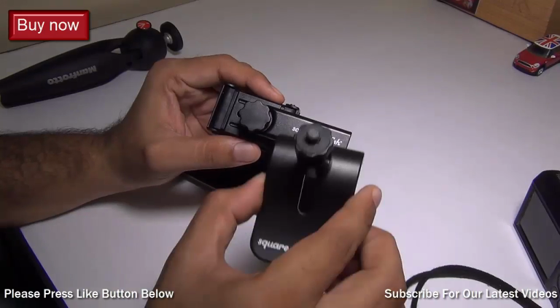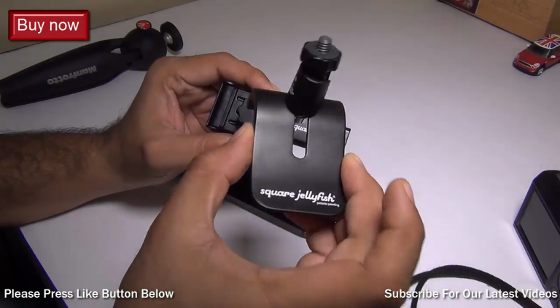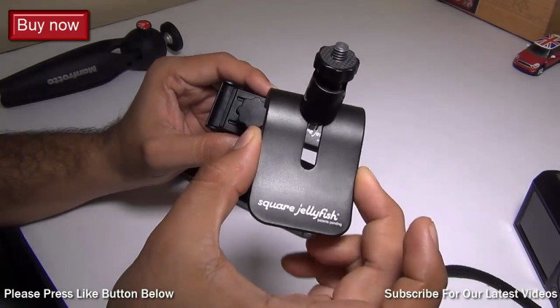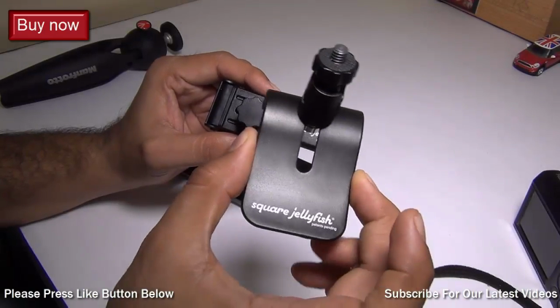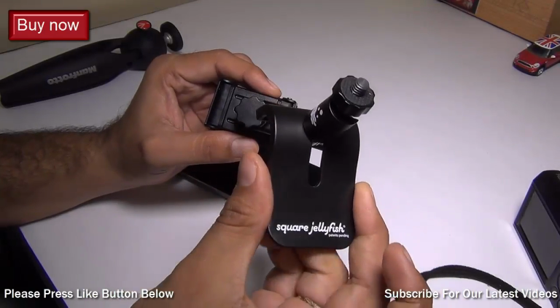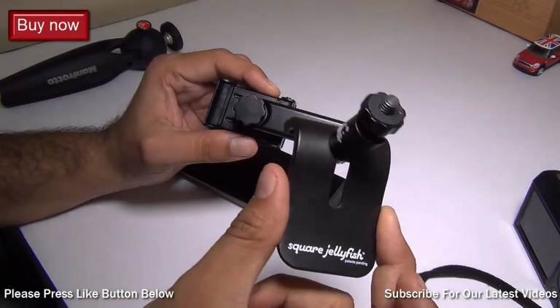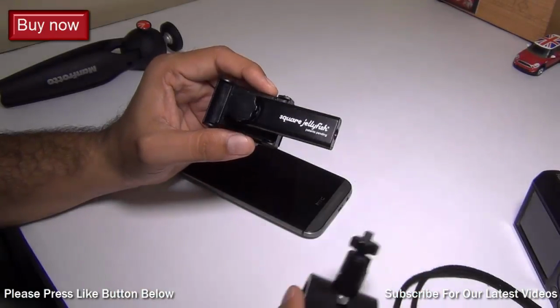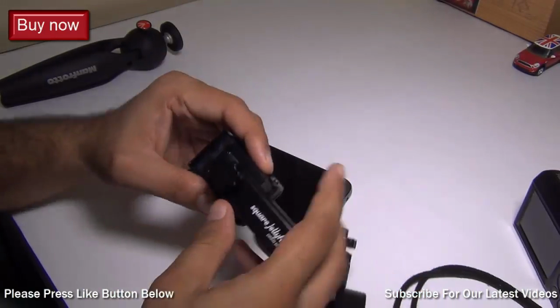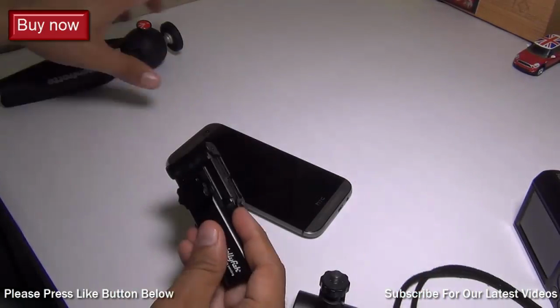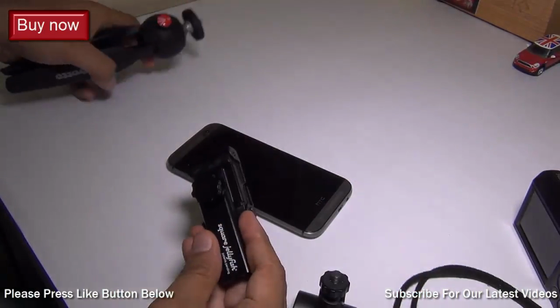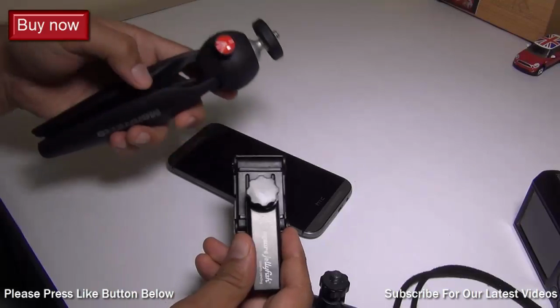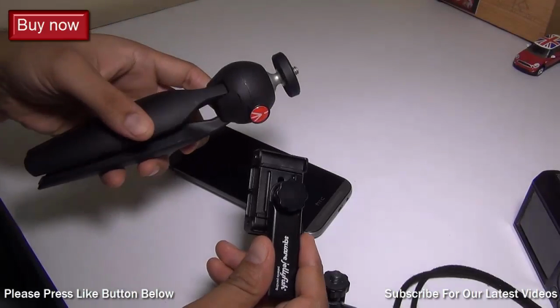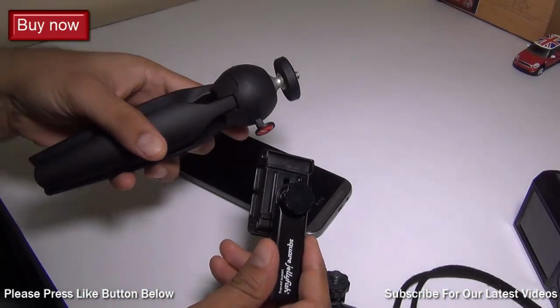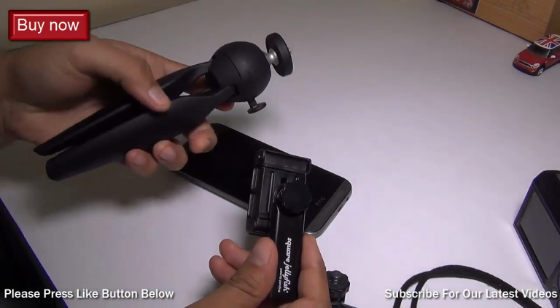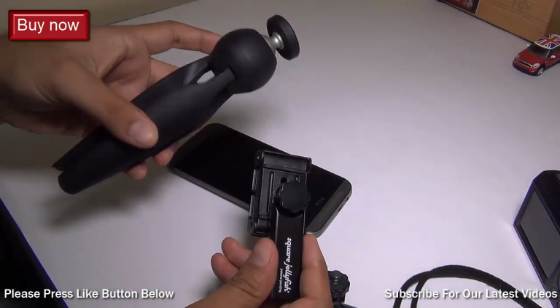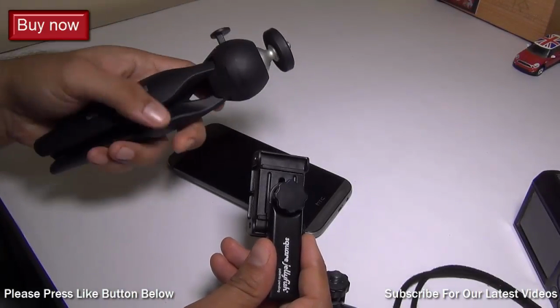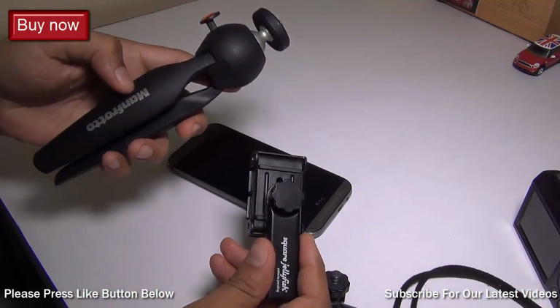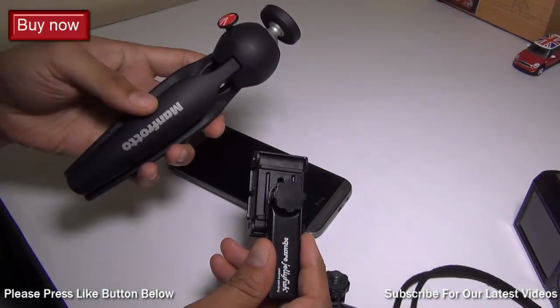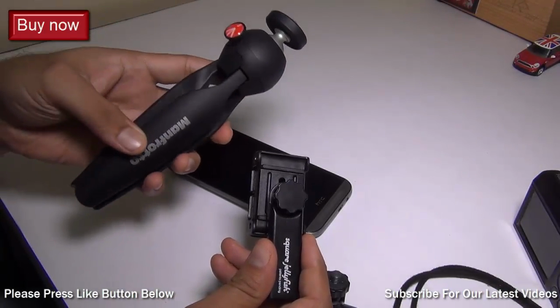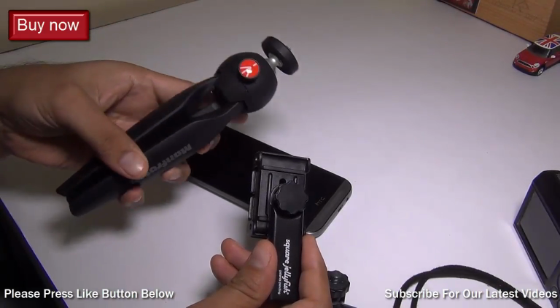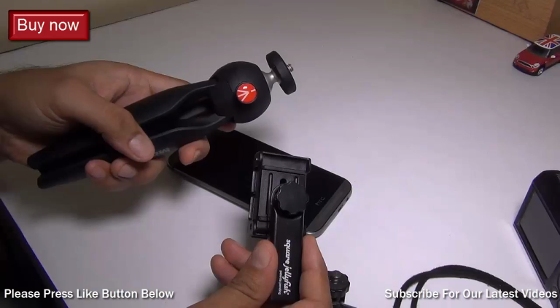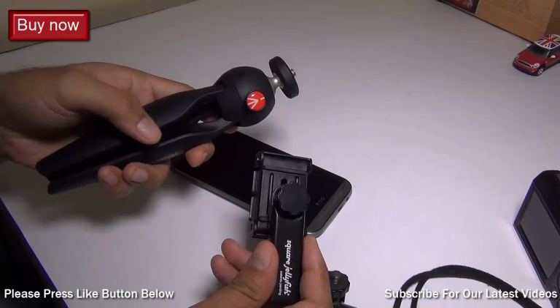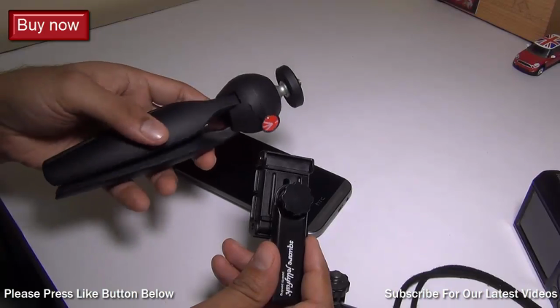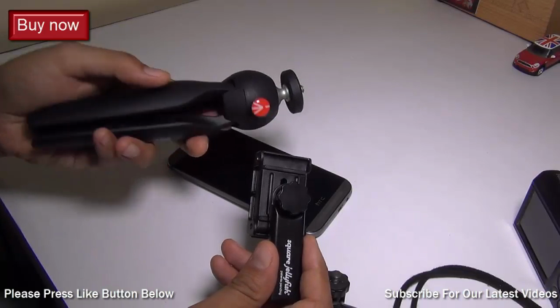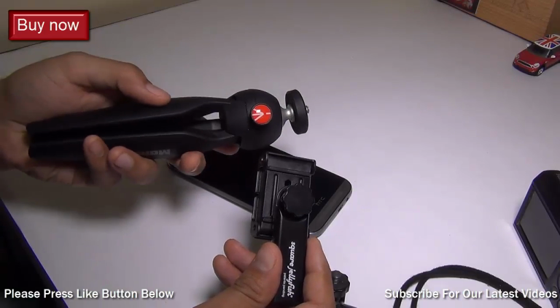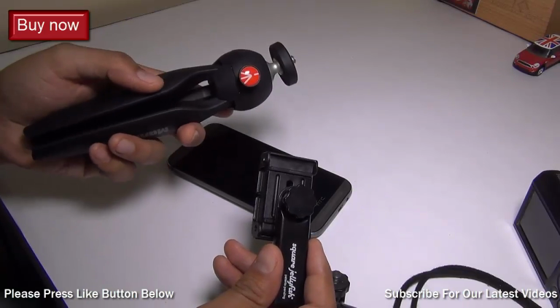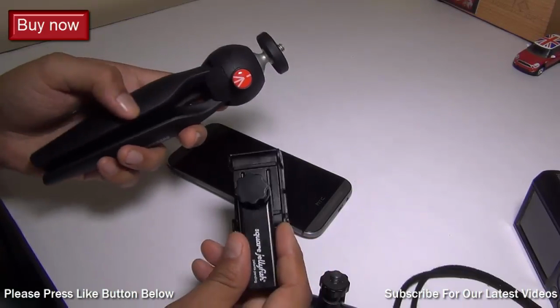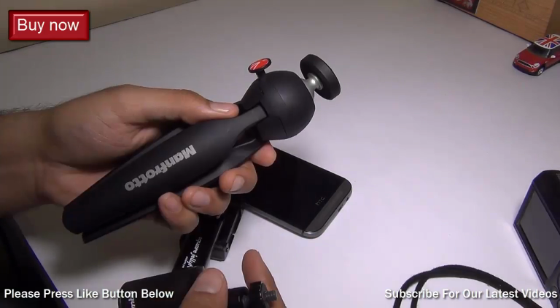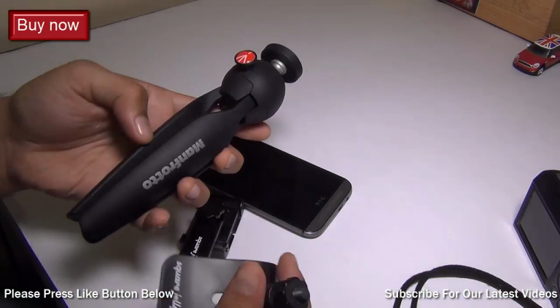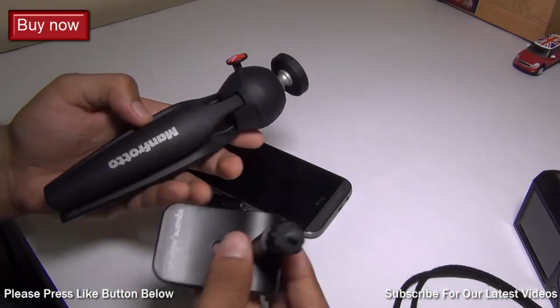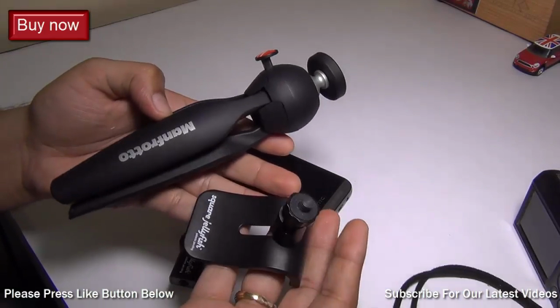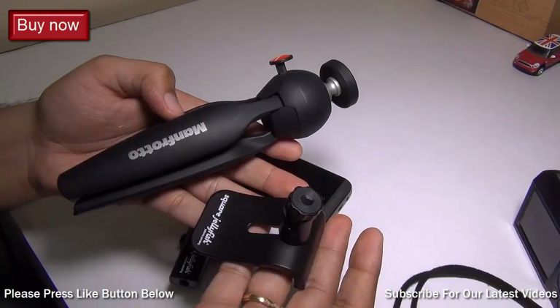These legs that you see here are additional and you can buy them separately. This Manfrotto mini tripod is also separately bought and costs around $25. So if you want a very compact tripod, you can also get this one. I'll leave the links to these two products as well.